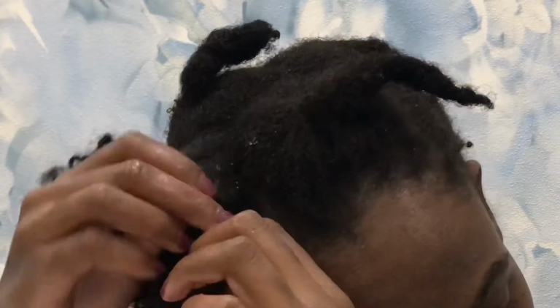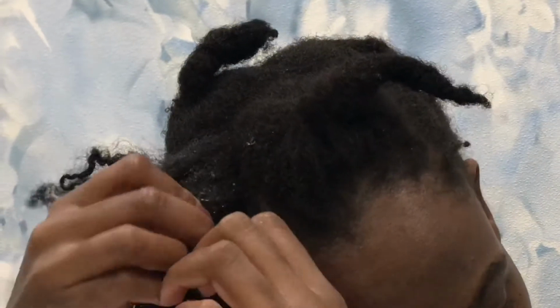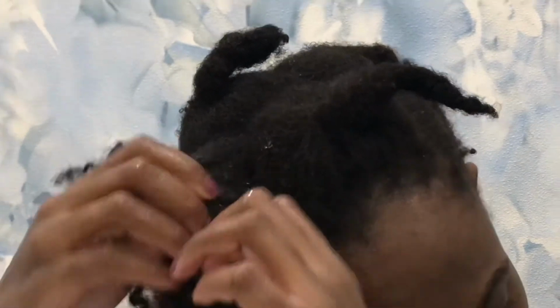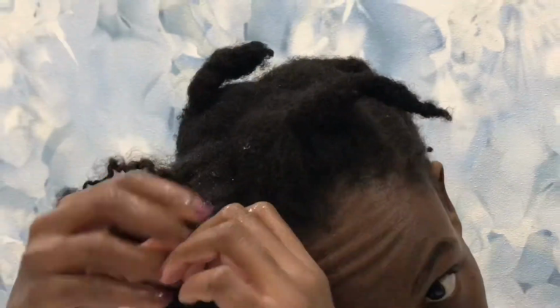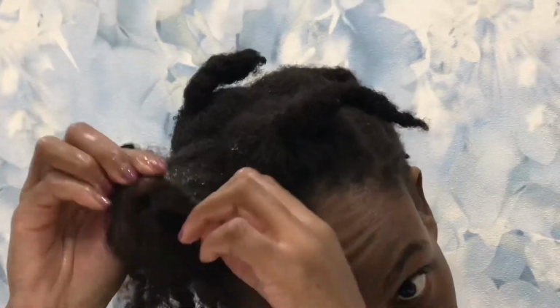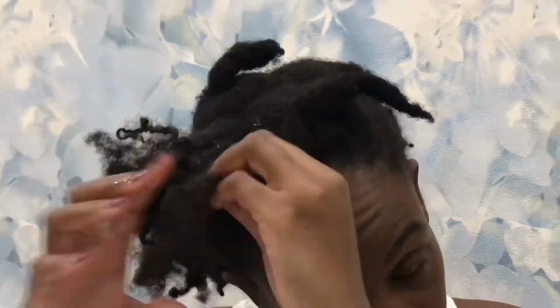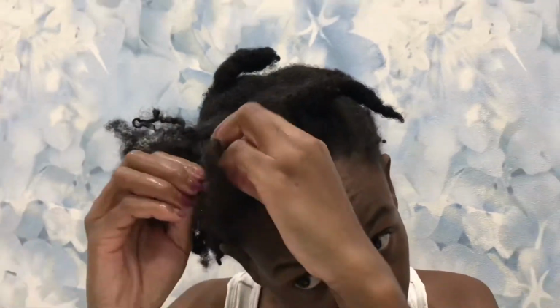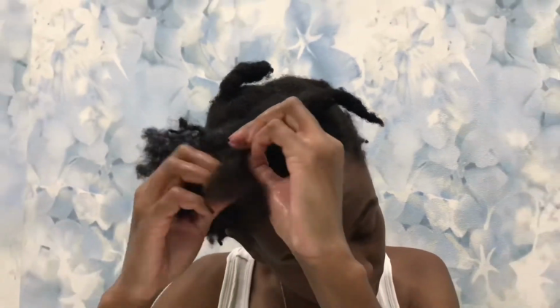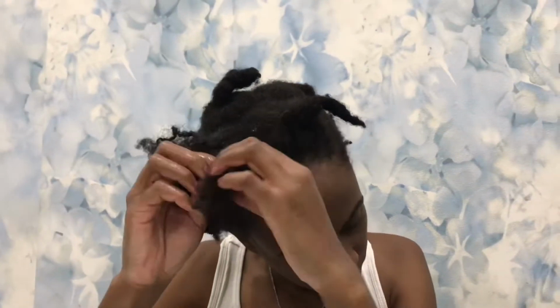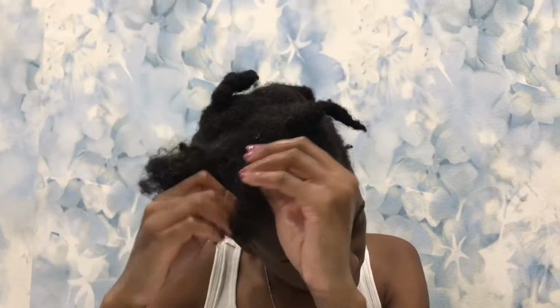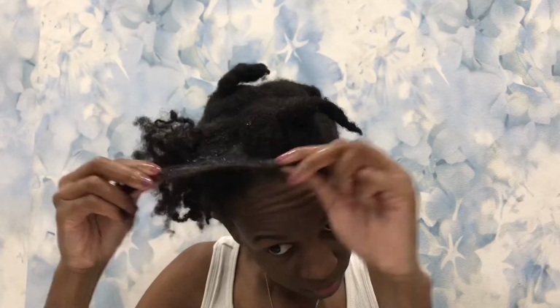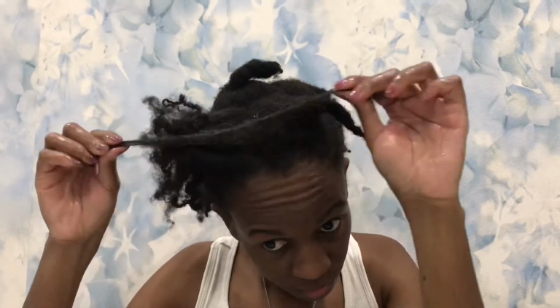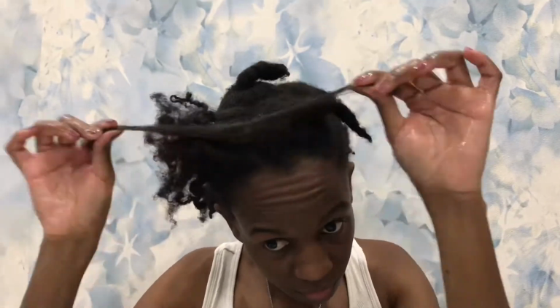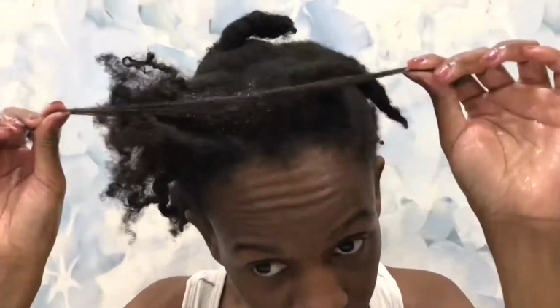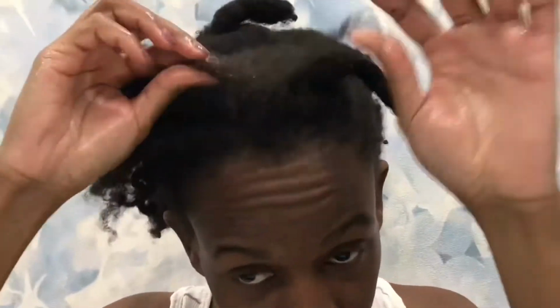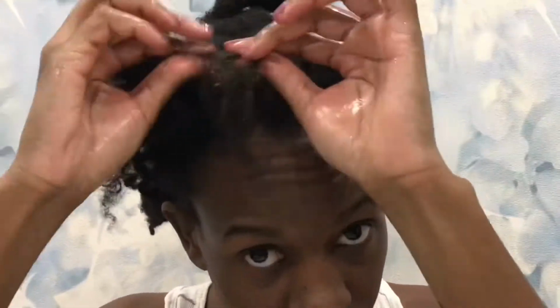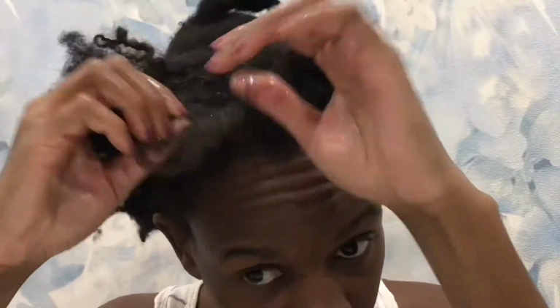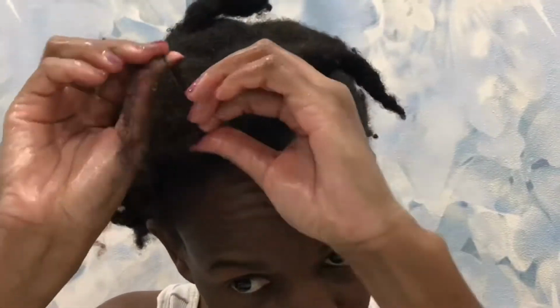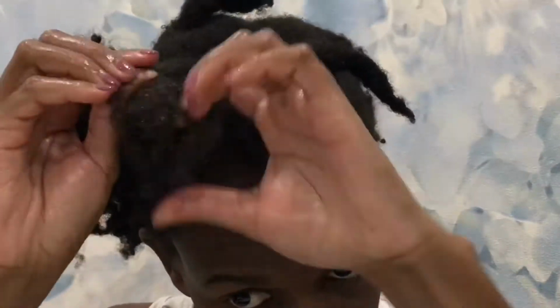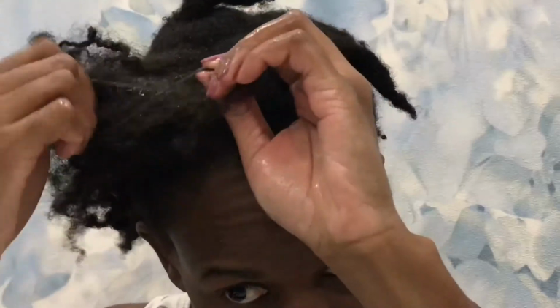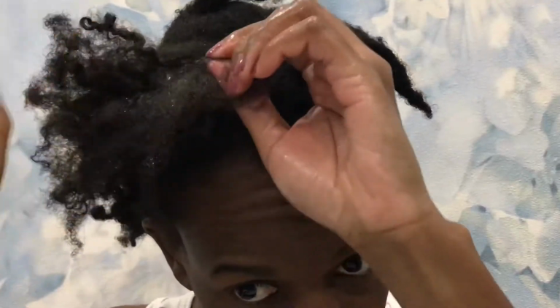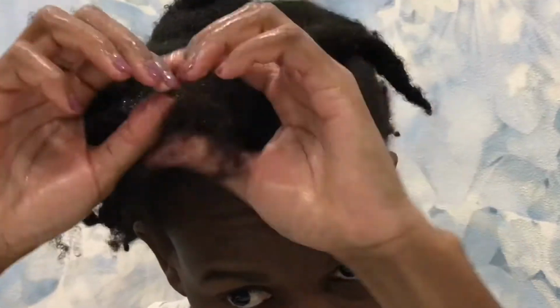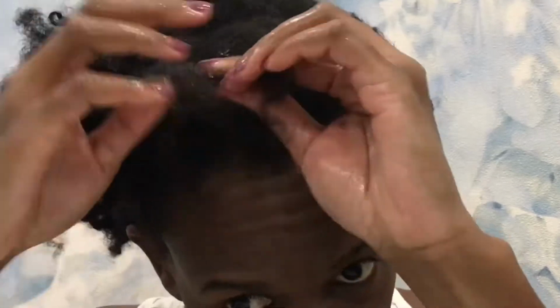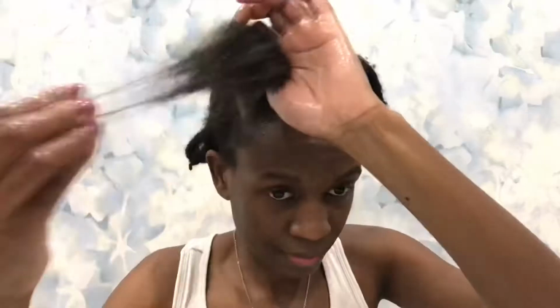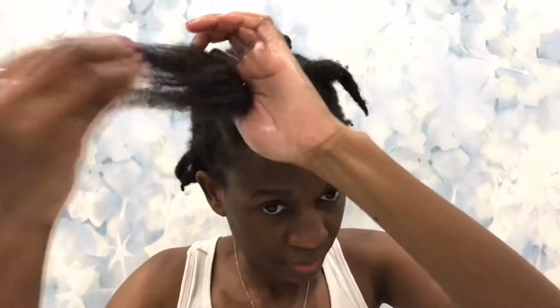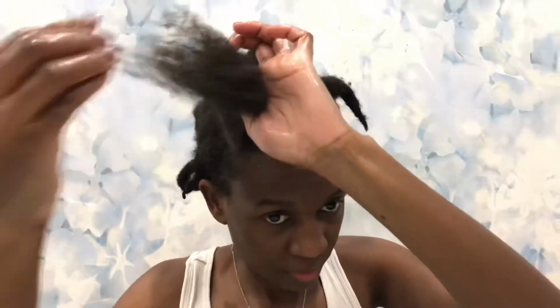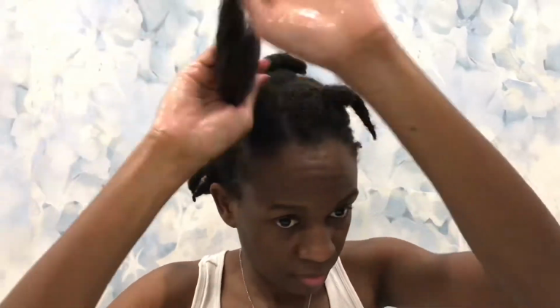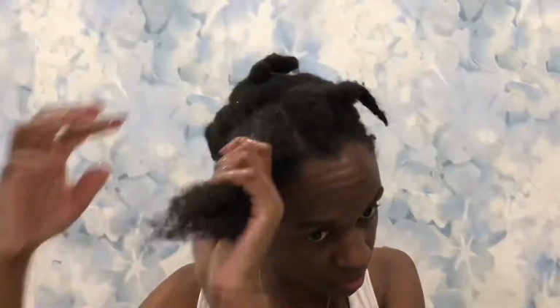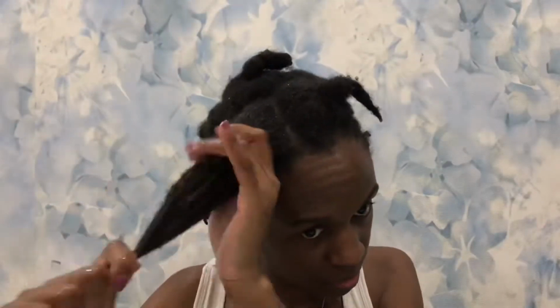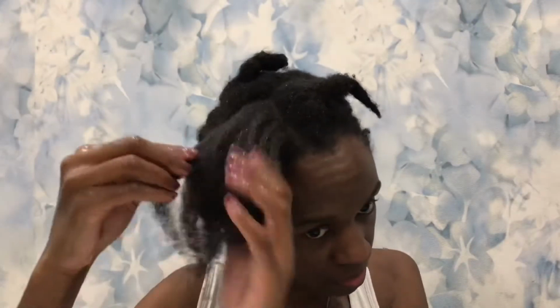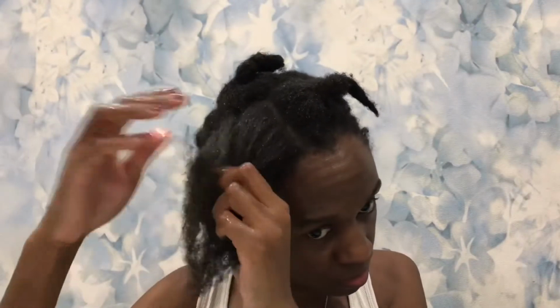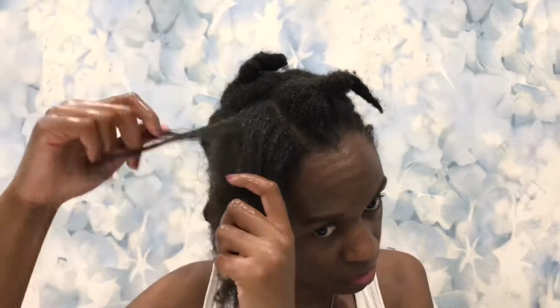I normally take advantage of the winter season just to tuck away my hair, just to make sure that I allow that growth, honey. I take advantage of the cold, and yes, my hair is in the area of the trim.